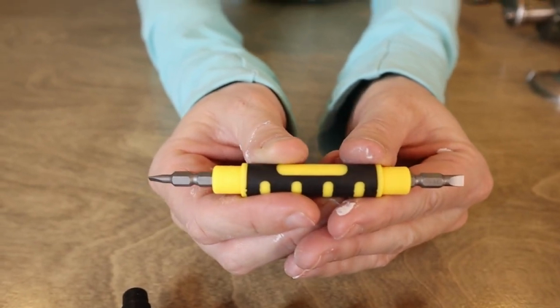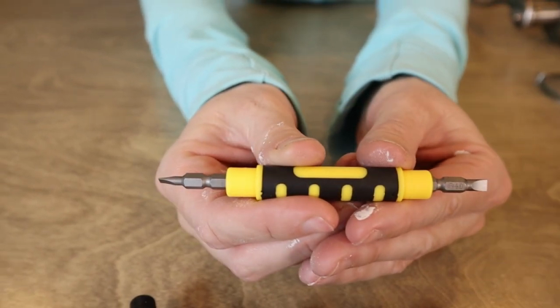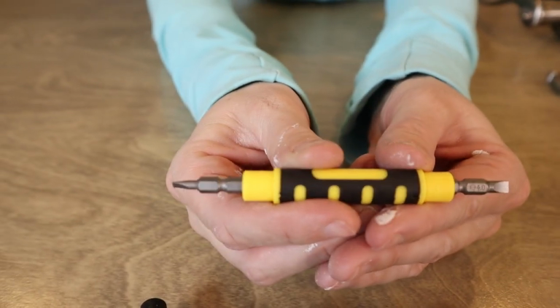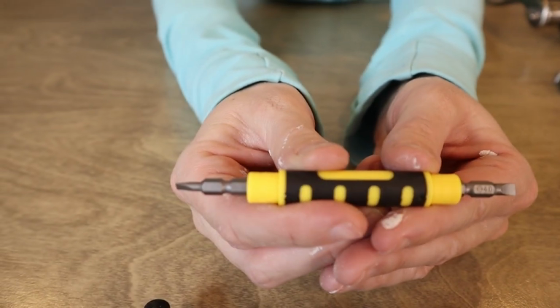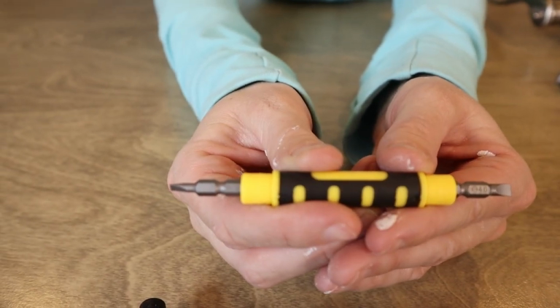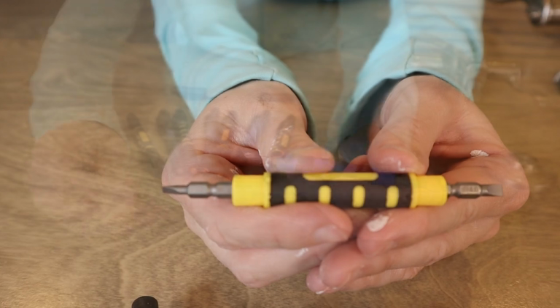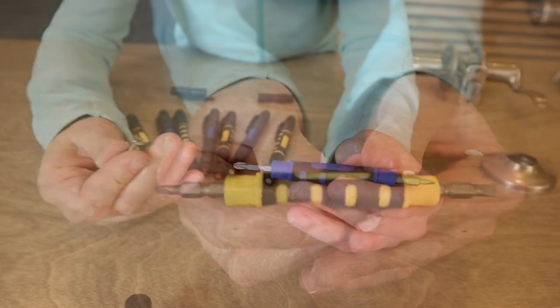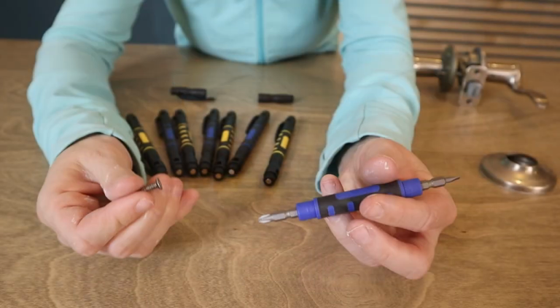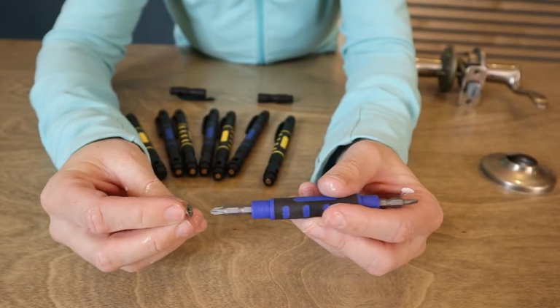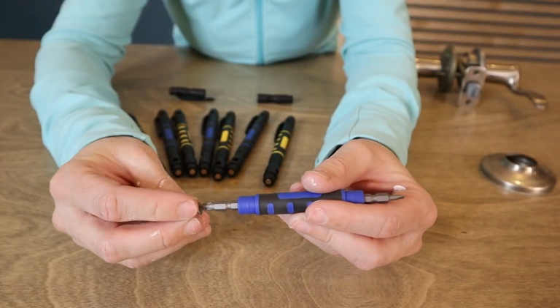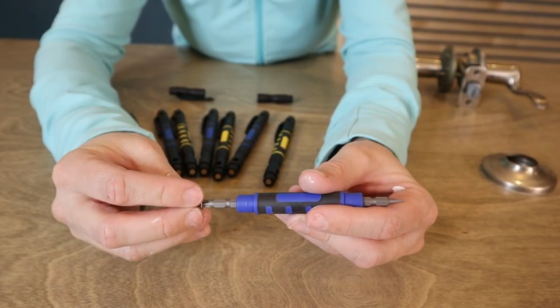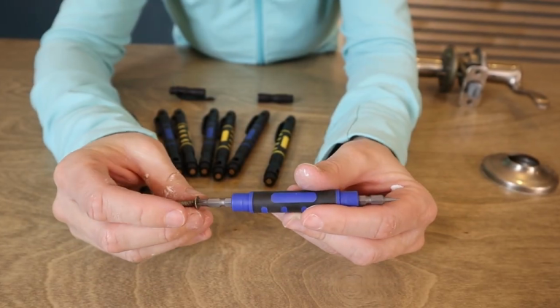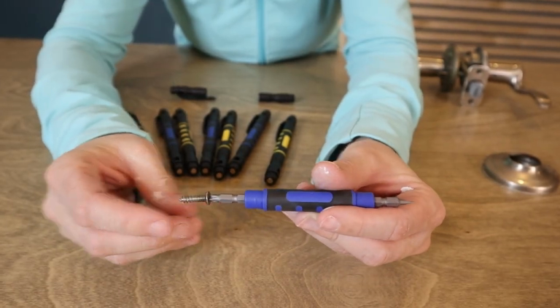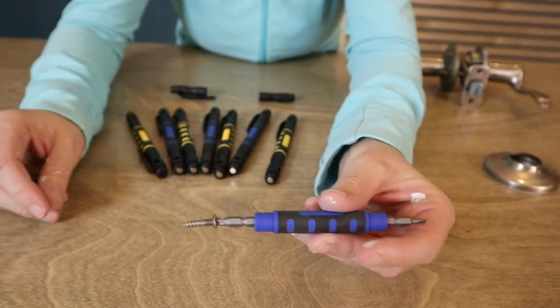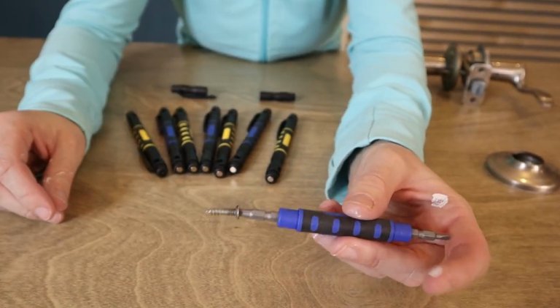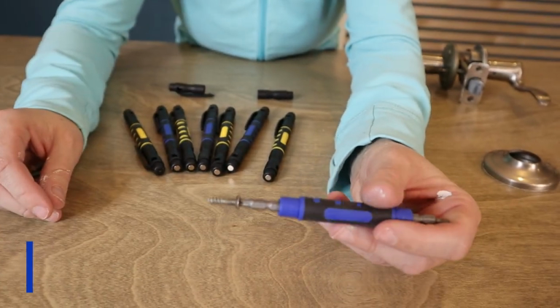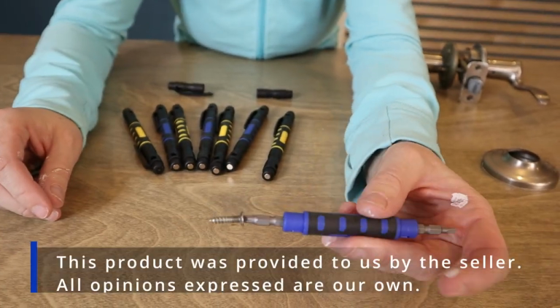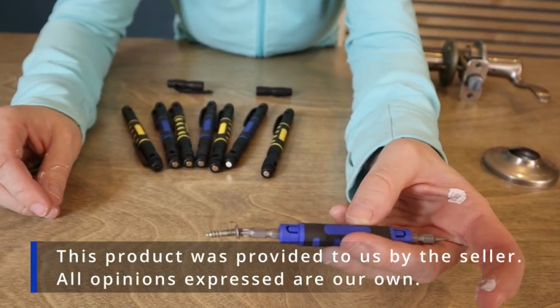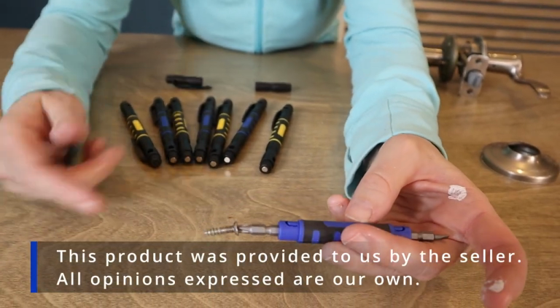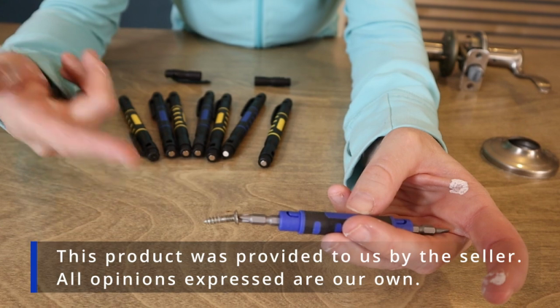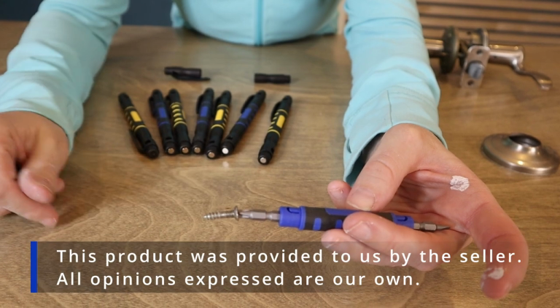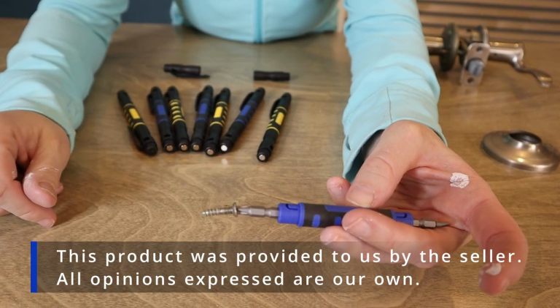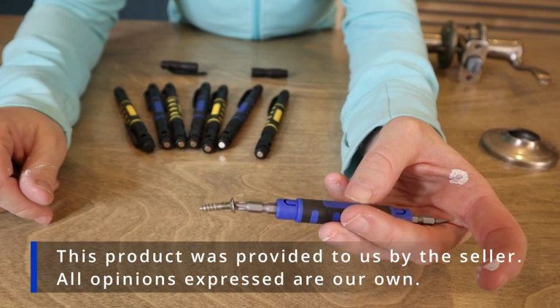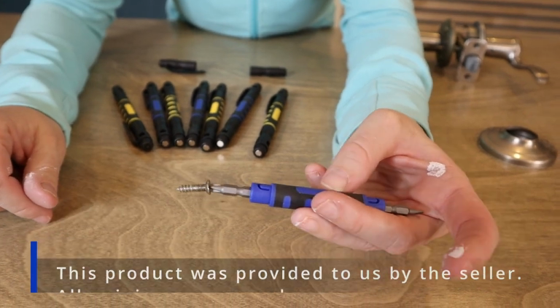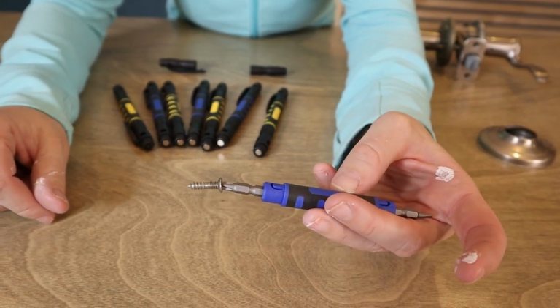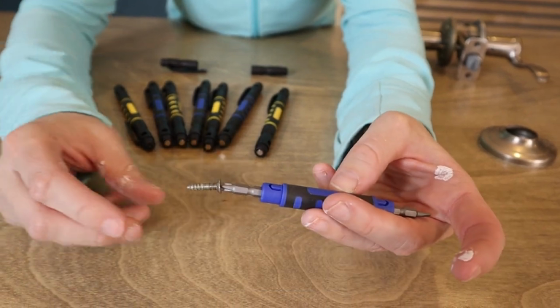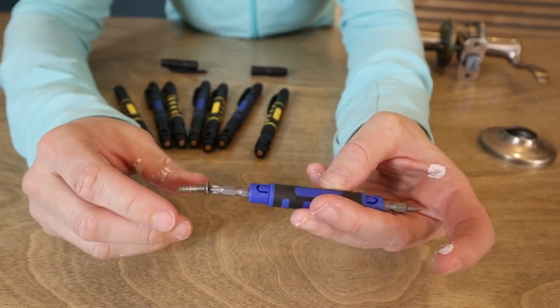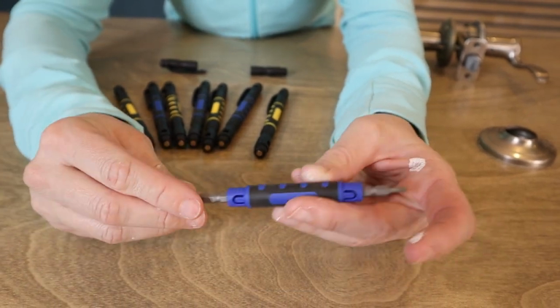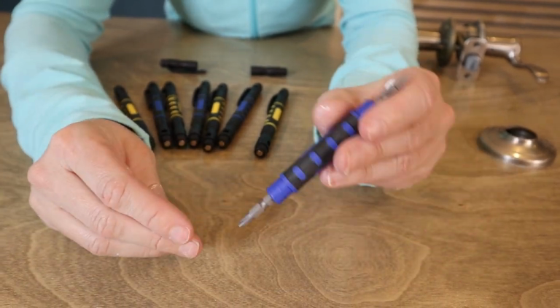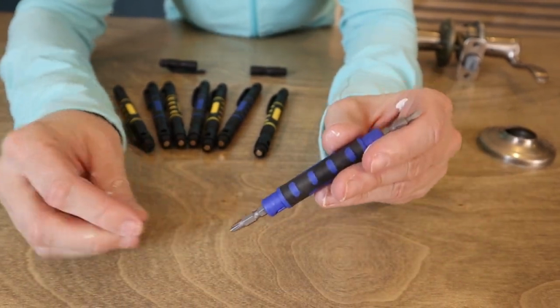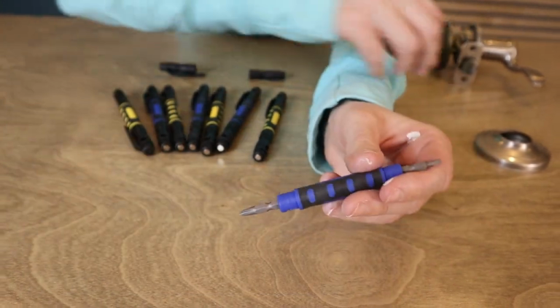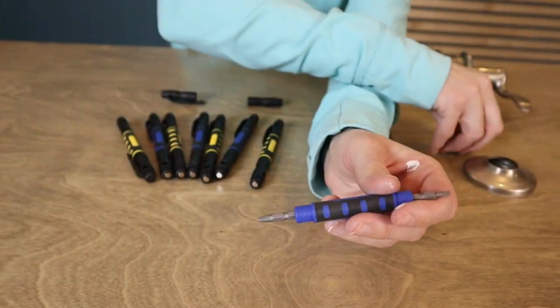My favorite part of any screwdriver, if it has this ability, is when they are magnetic. So when you're busy screwing something in, it's not going to fall to the ground — it kind of holds it in place. So big win in my book.